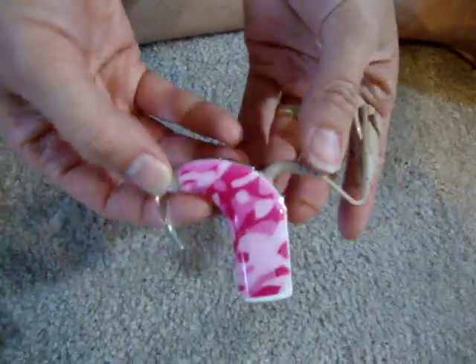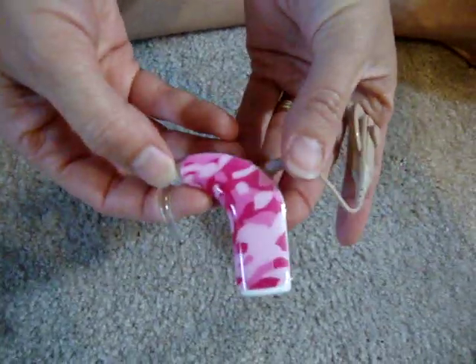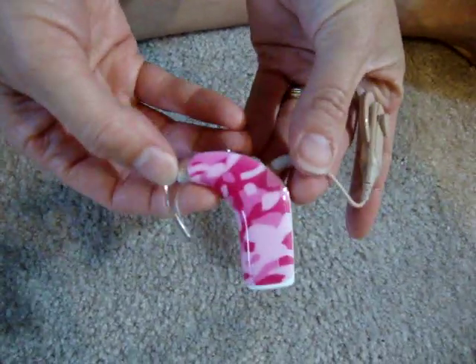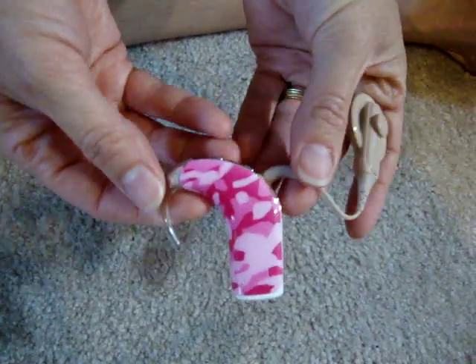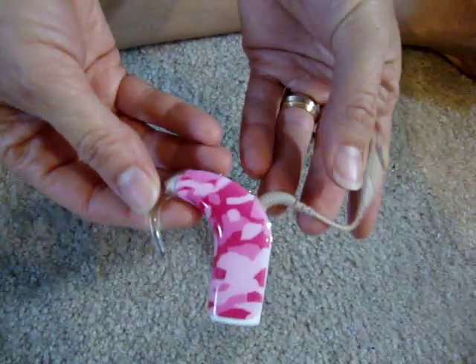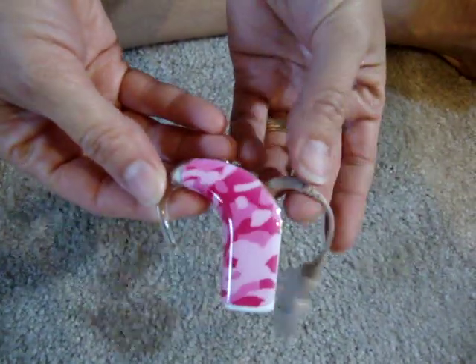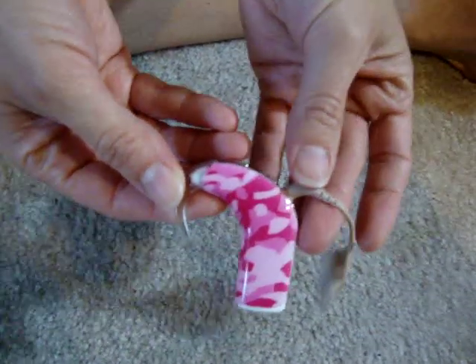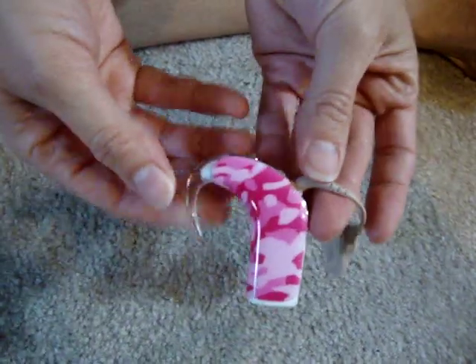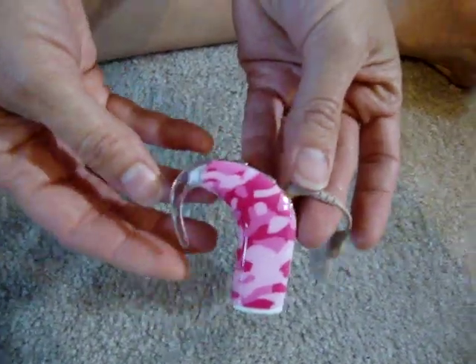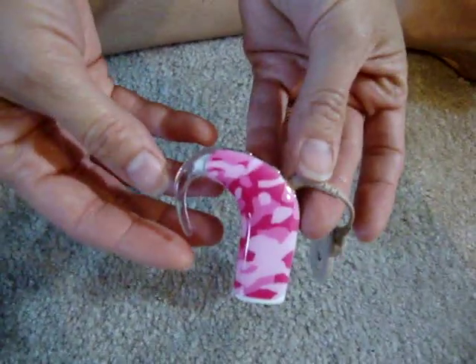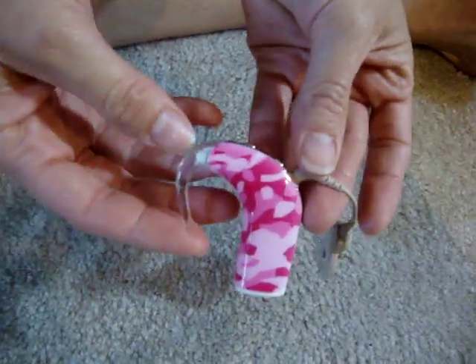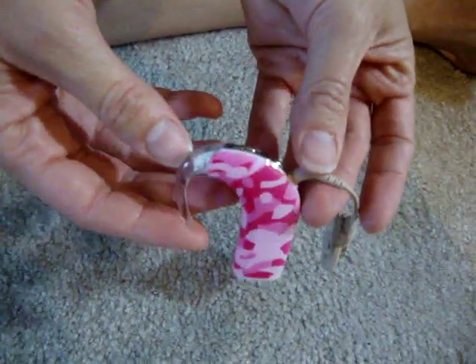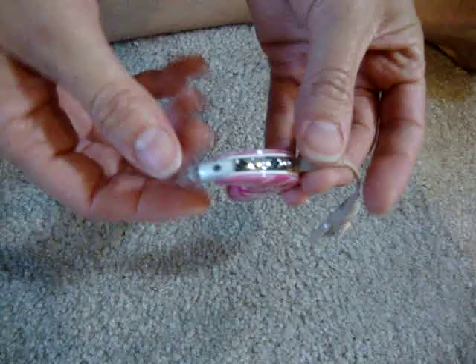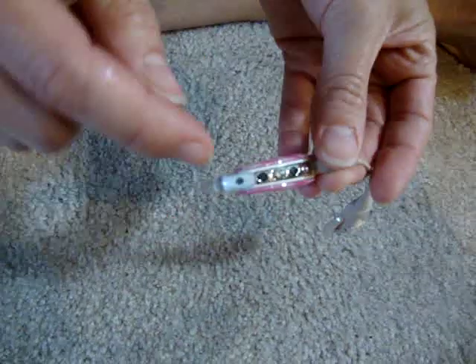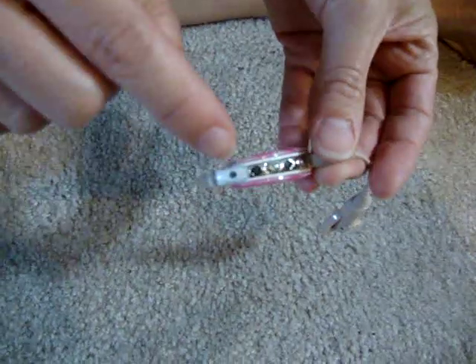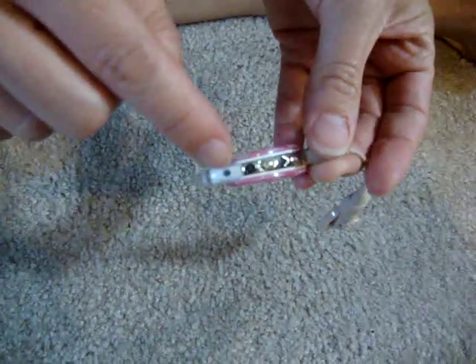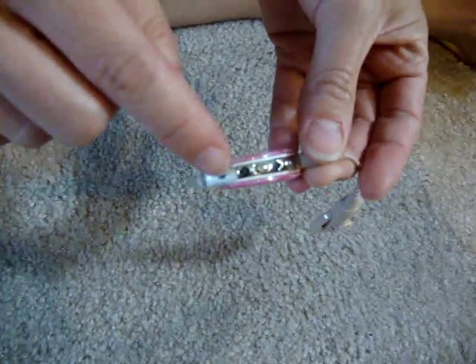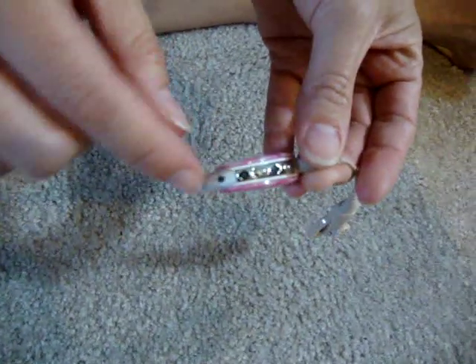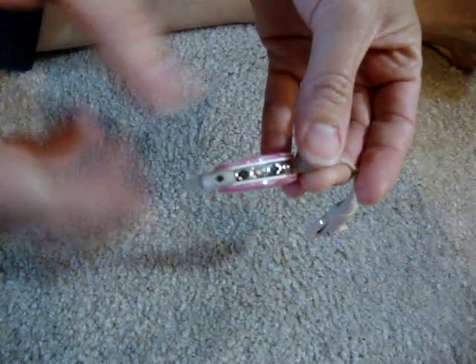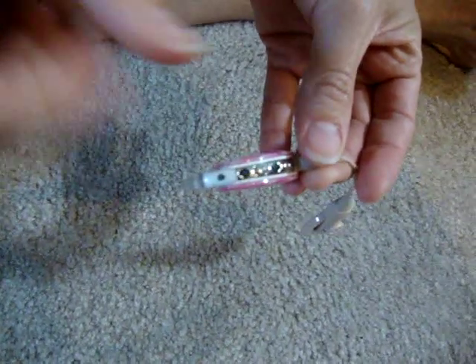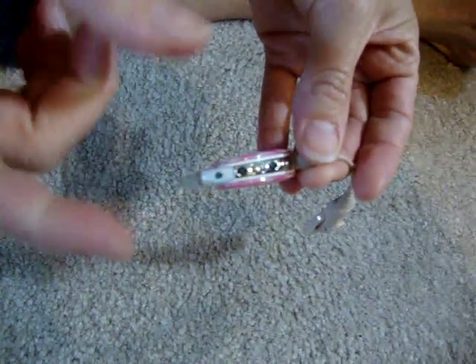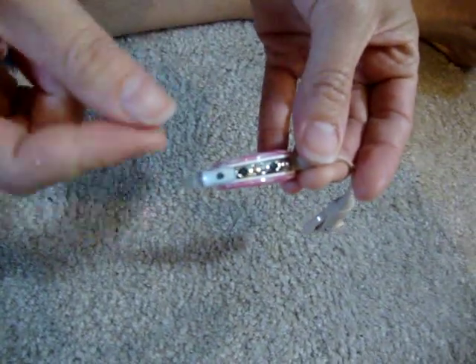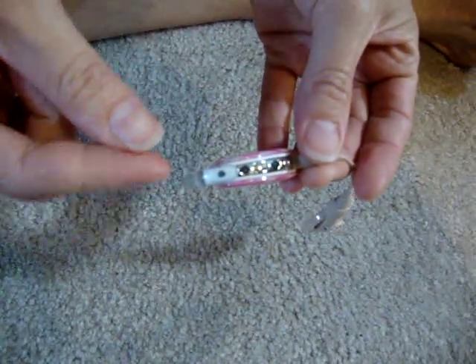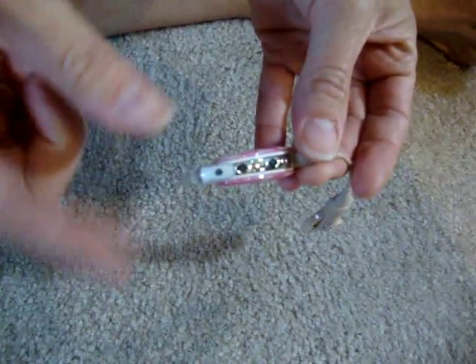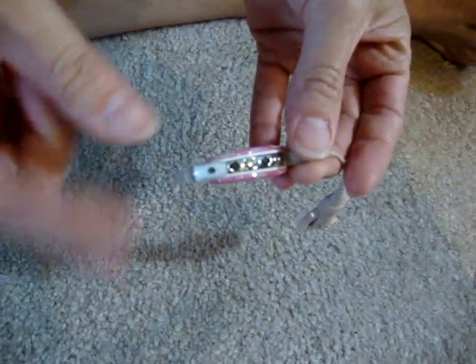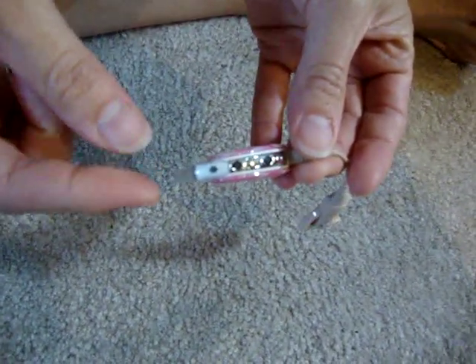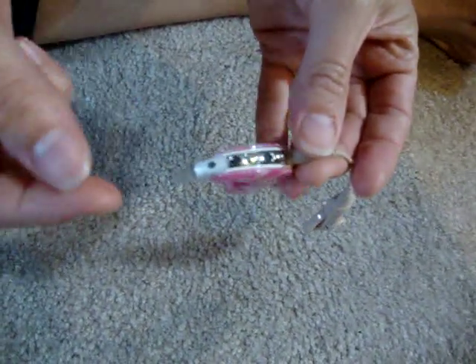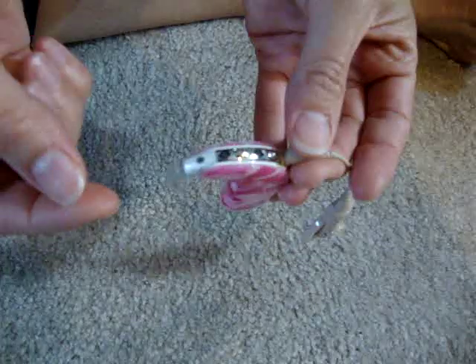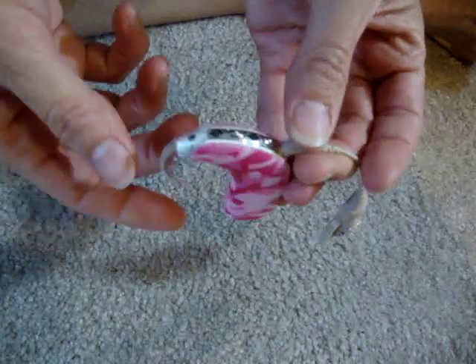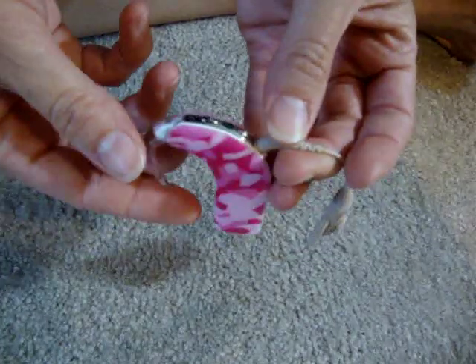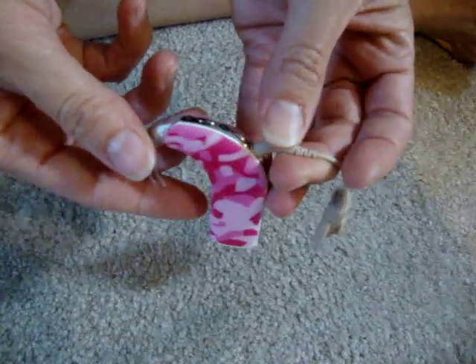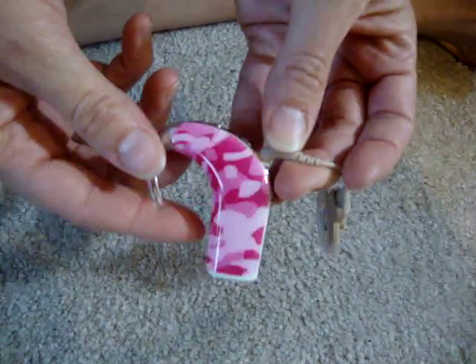I'm going to show you how to change the batteries. The way you know you need to change the batteries is that the orange light would blink very quickly — orange, blink, blink, blink. And Jordan would also tell you that there's something wrong.